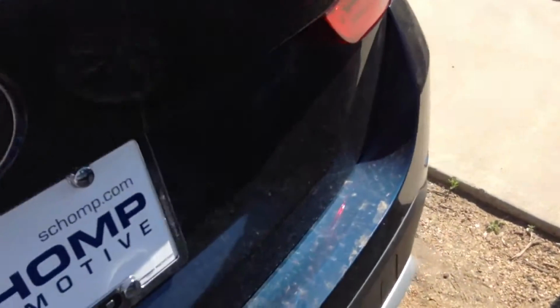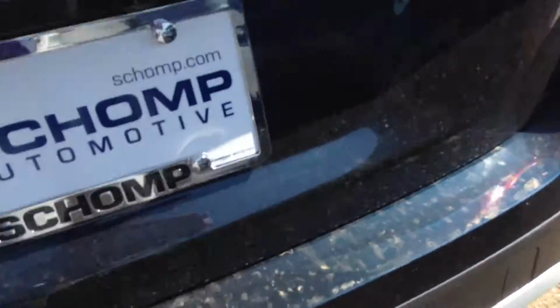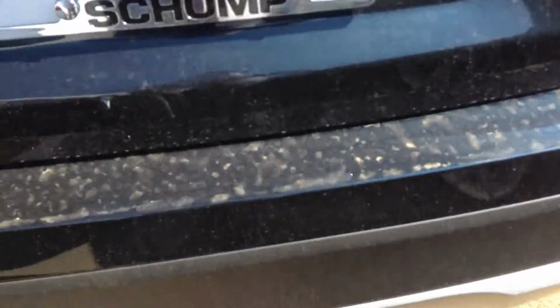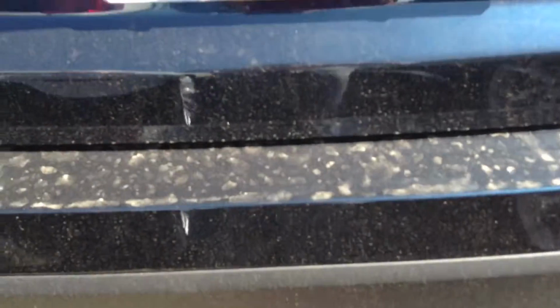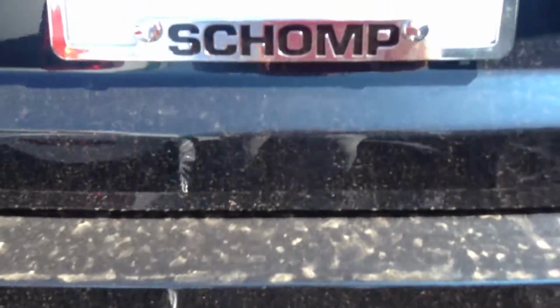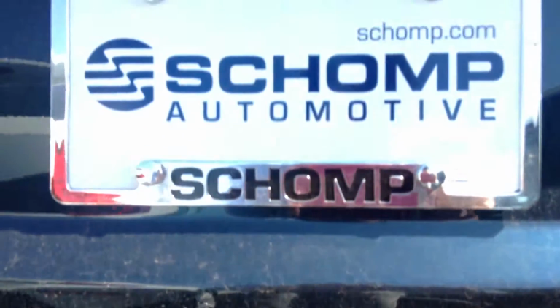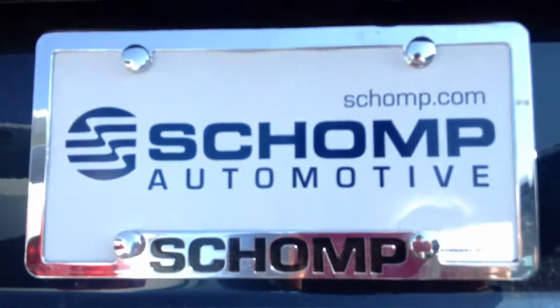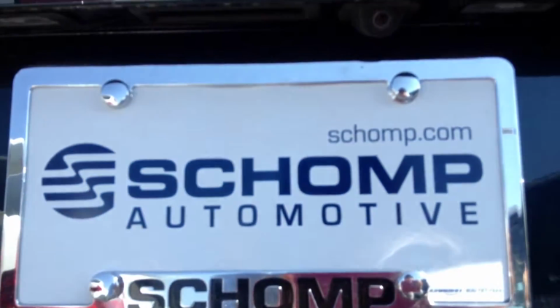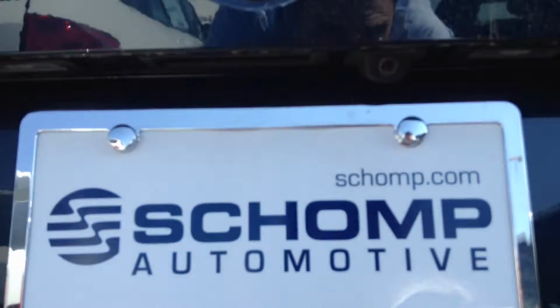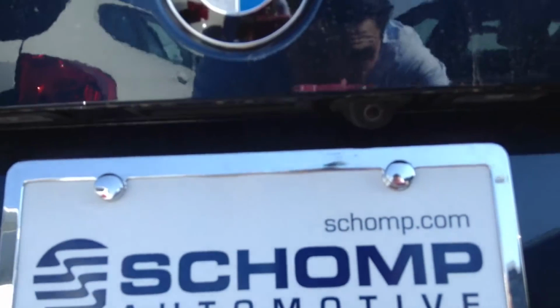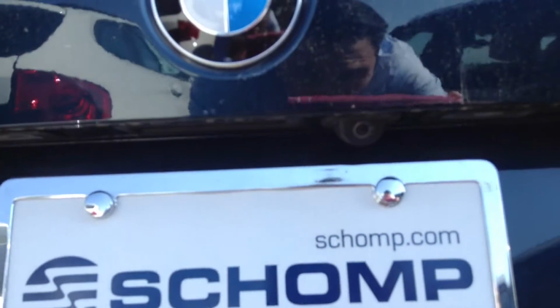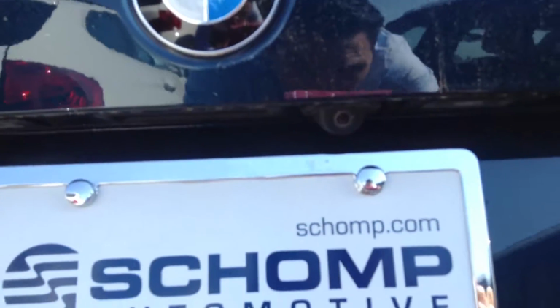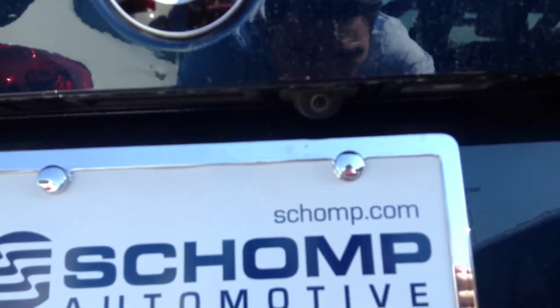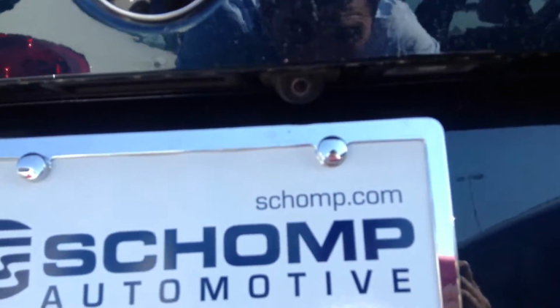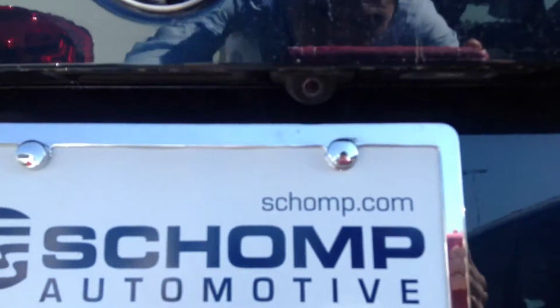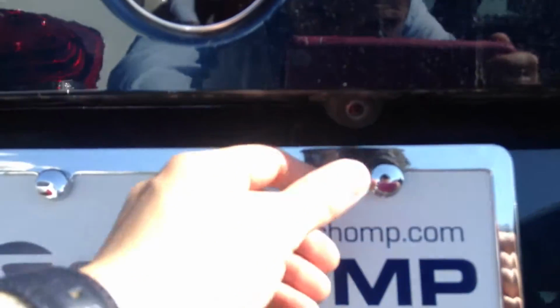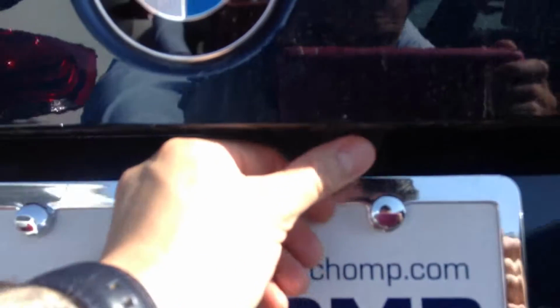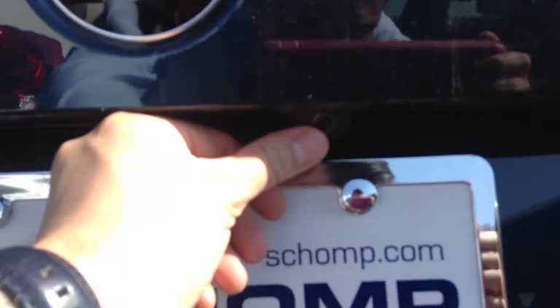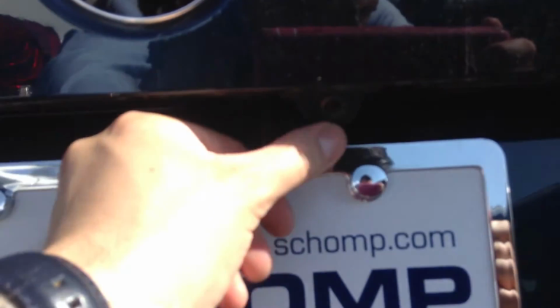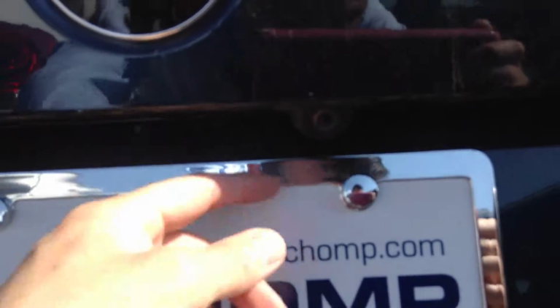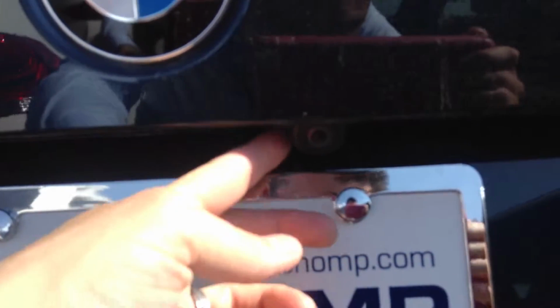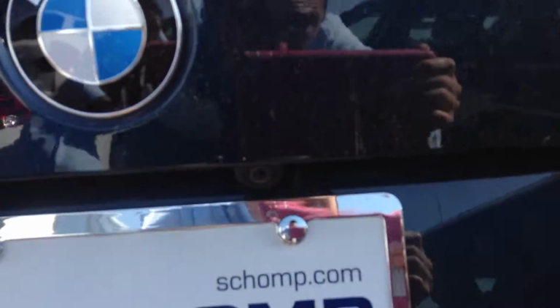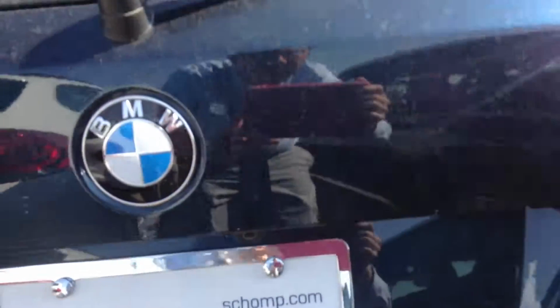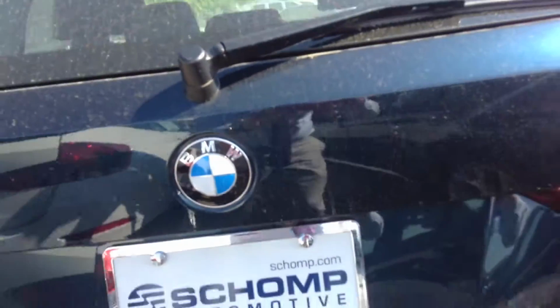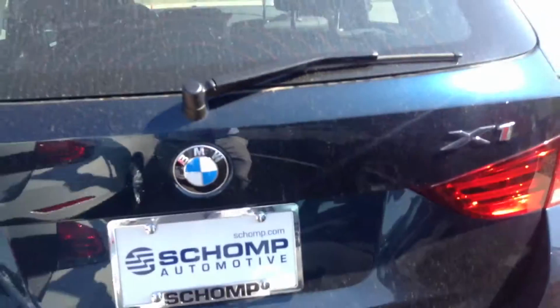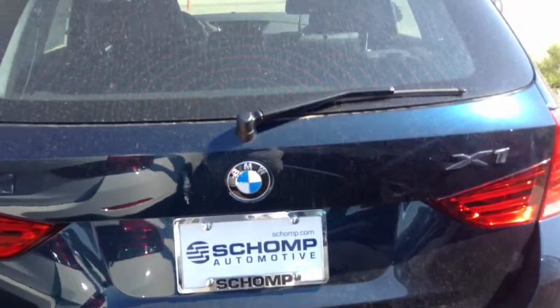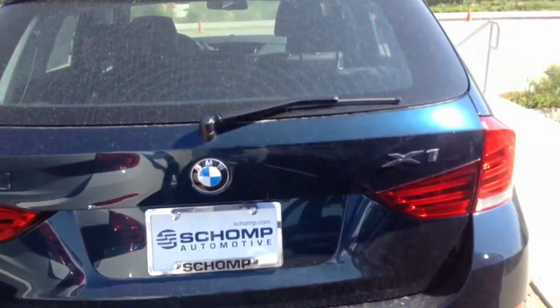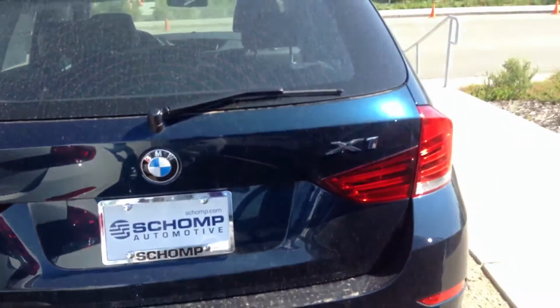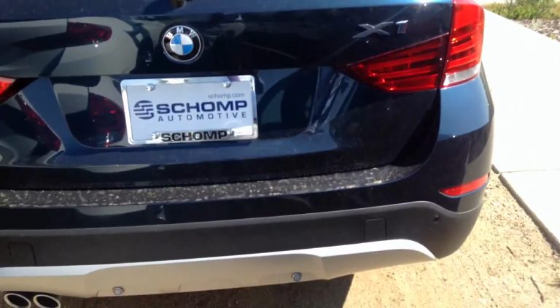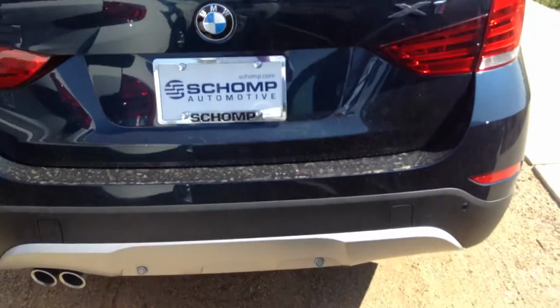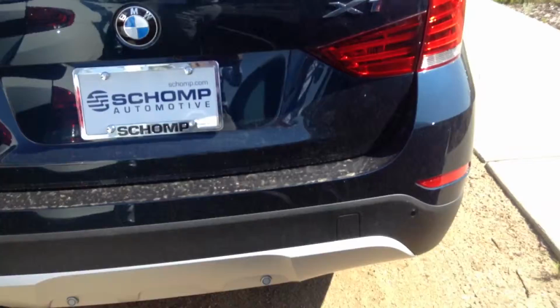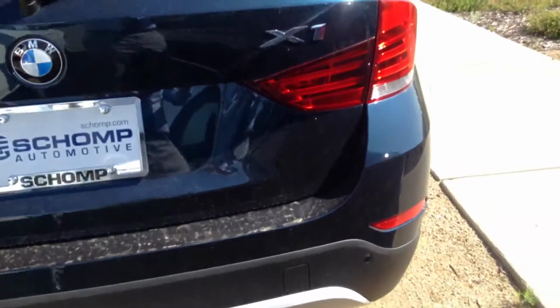I'll take it back here — if you look under there, you've got the reverse cam in here. Here's your reverse cam. Very practical, very fun vehicle.